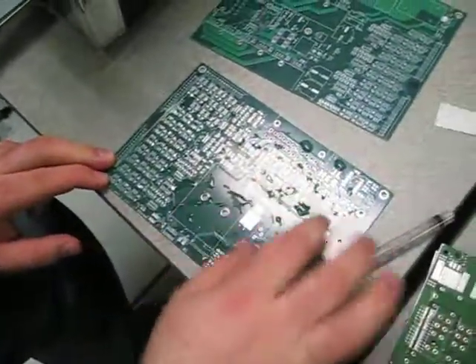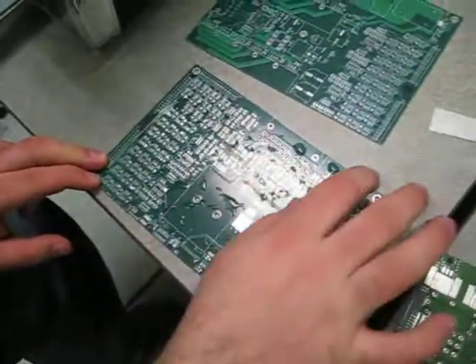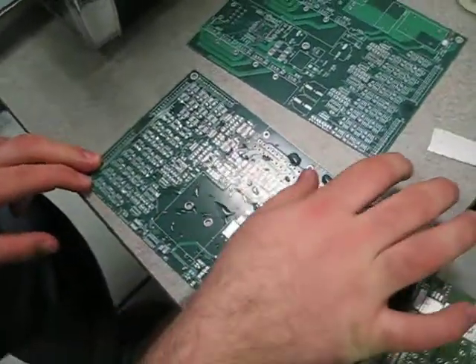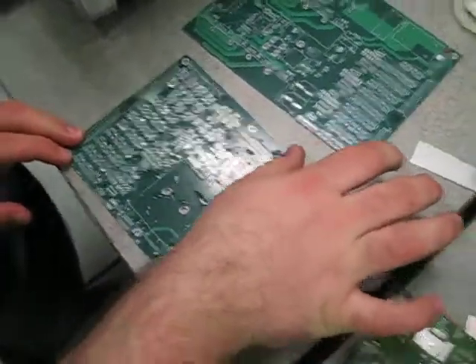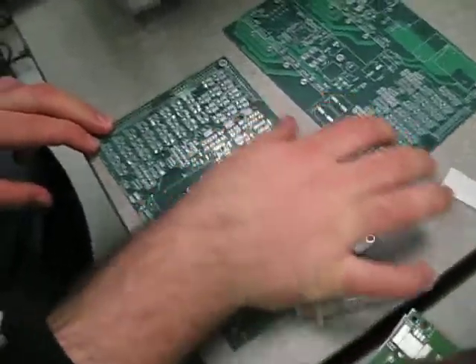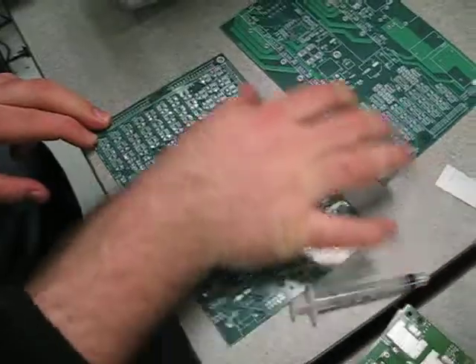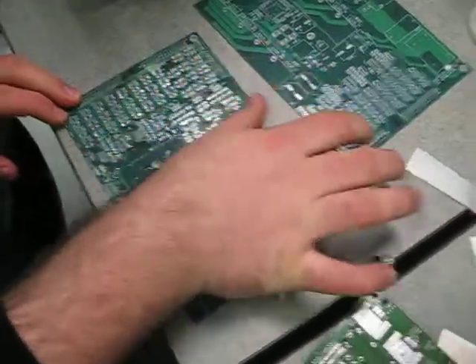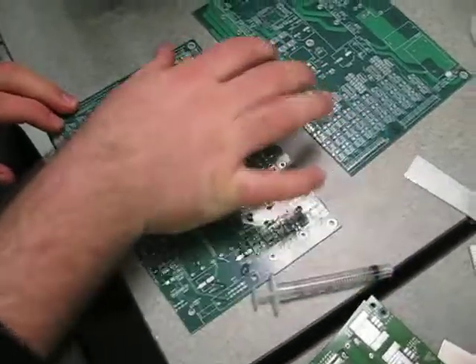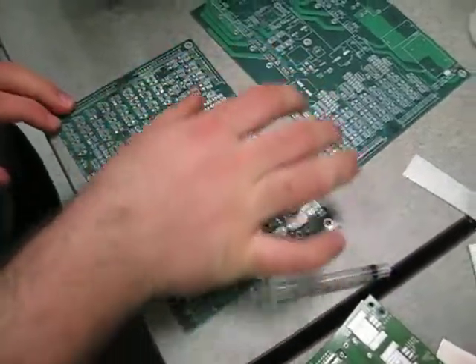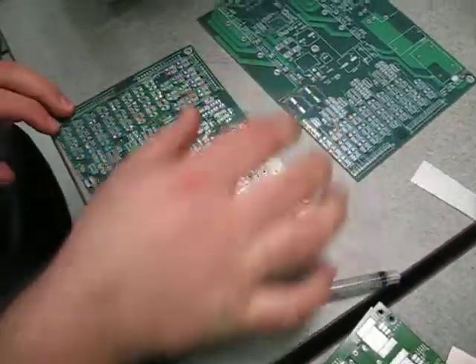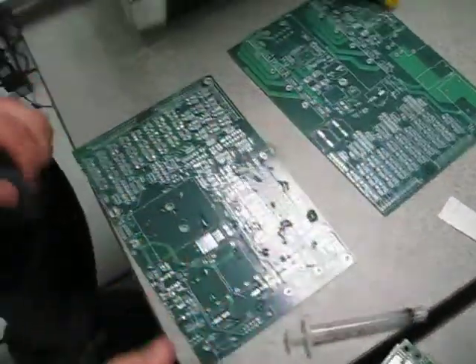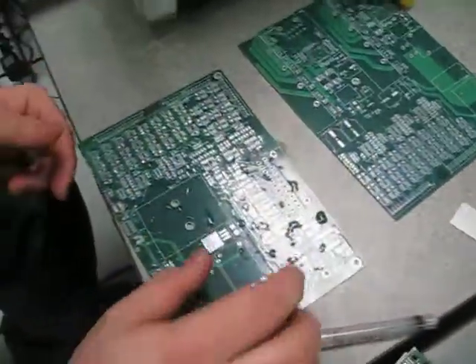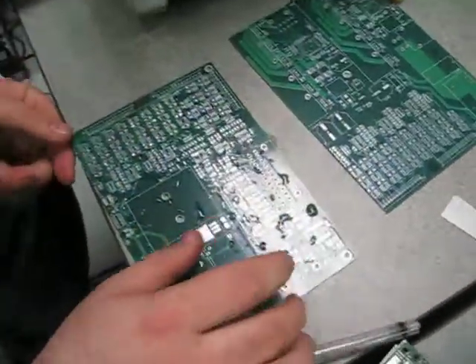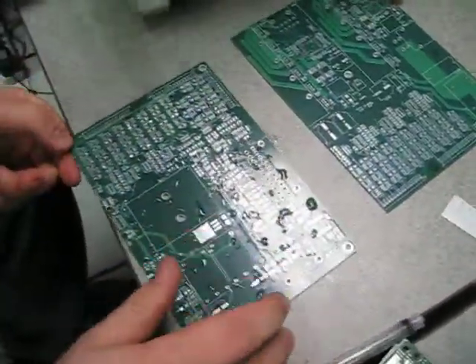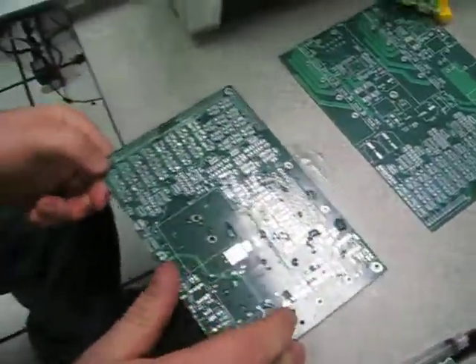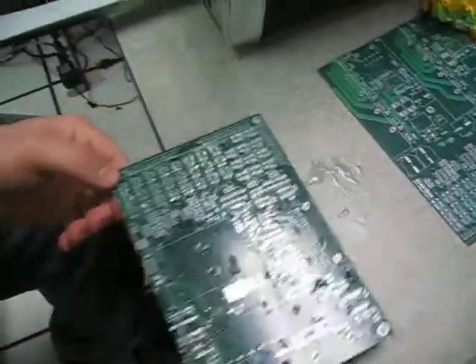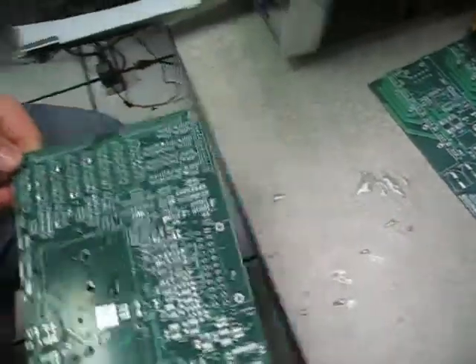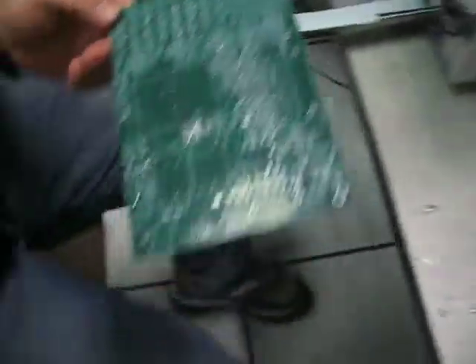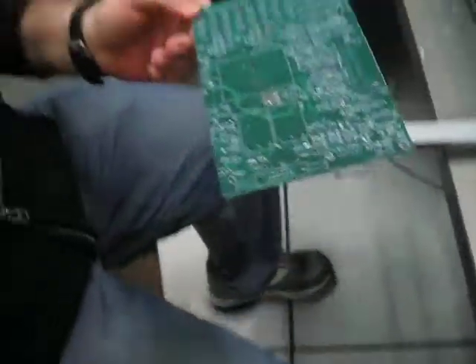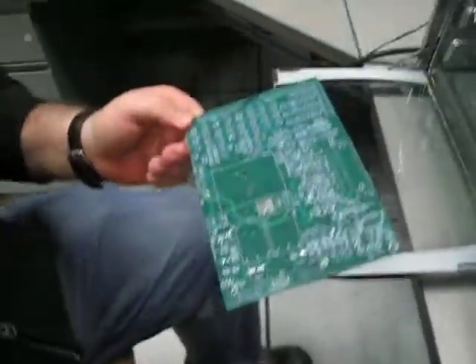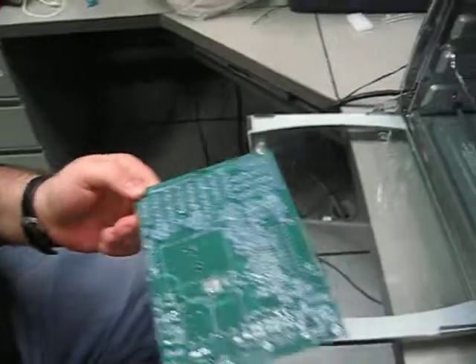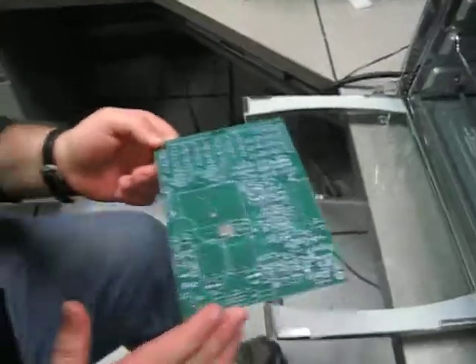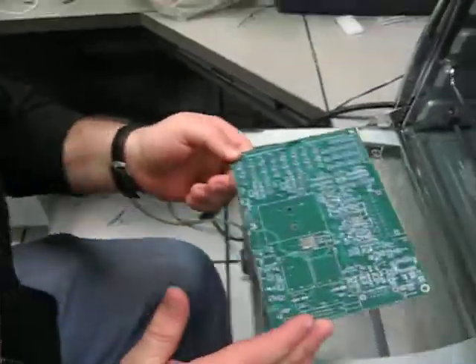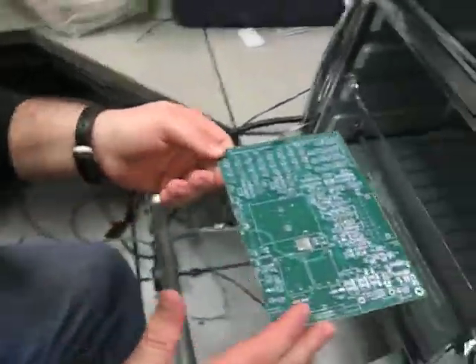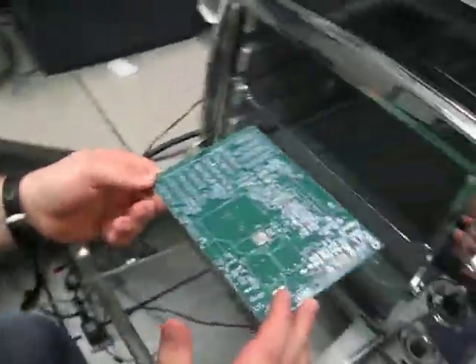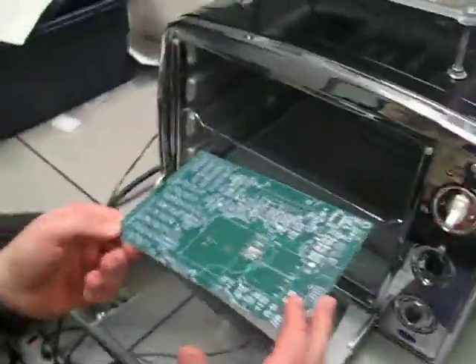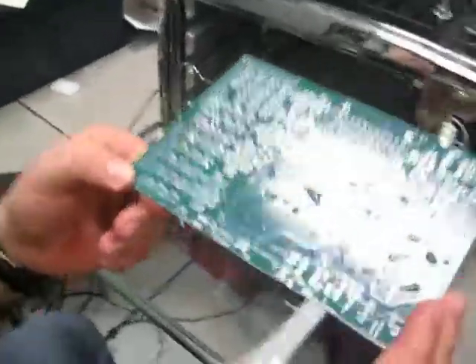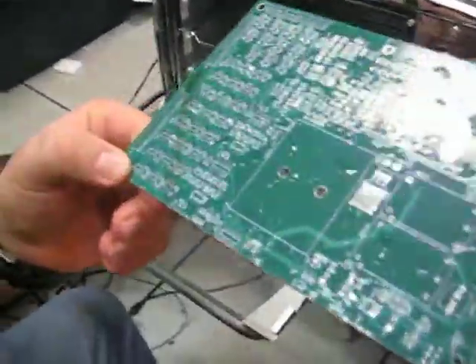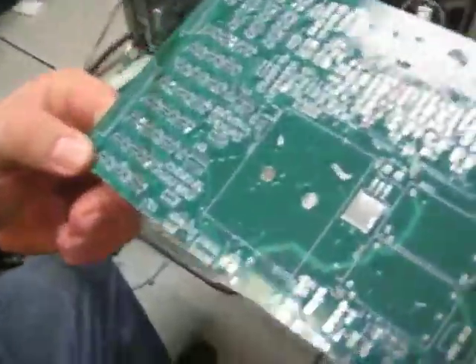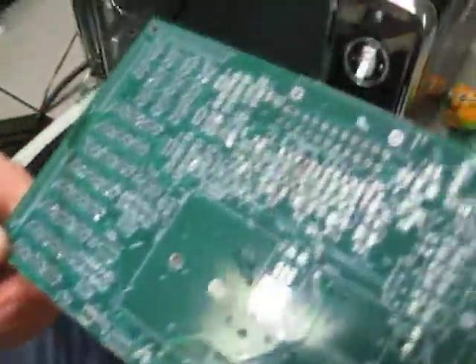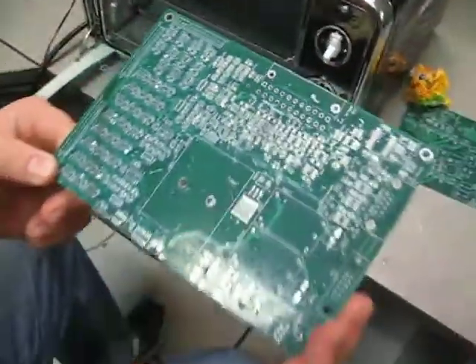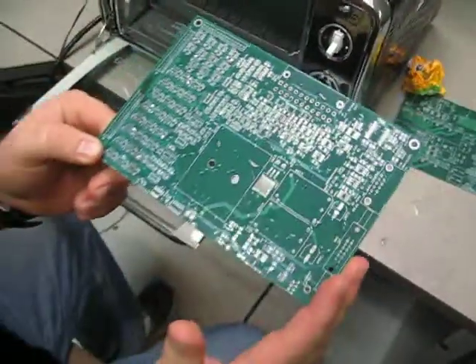We just left it out in the rain like a genius engineer and decided, oh, it's still good. Fresh from the rain, we're going to stick it in the oven and go.